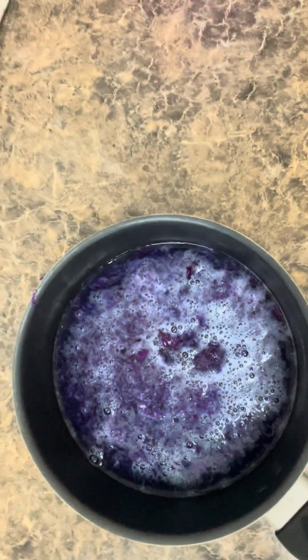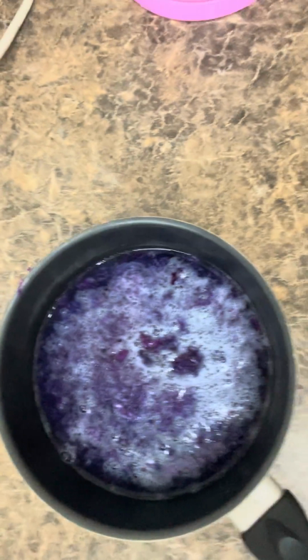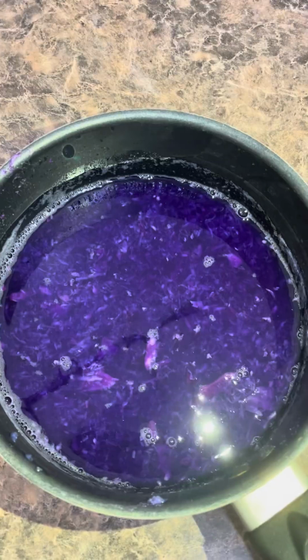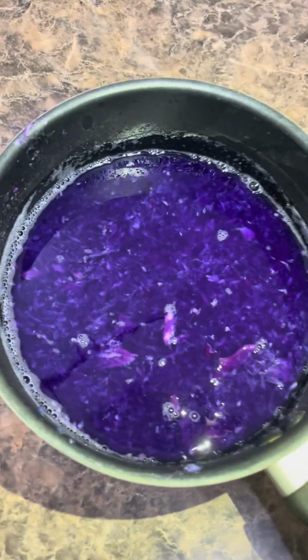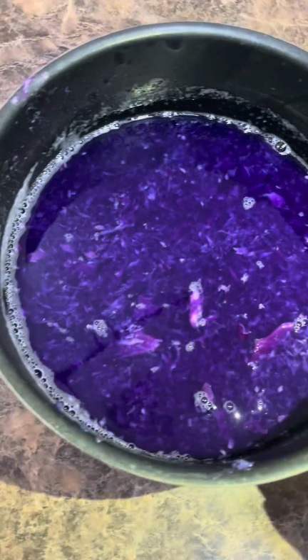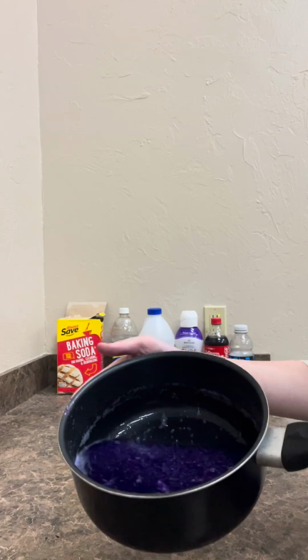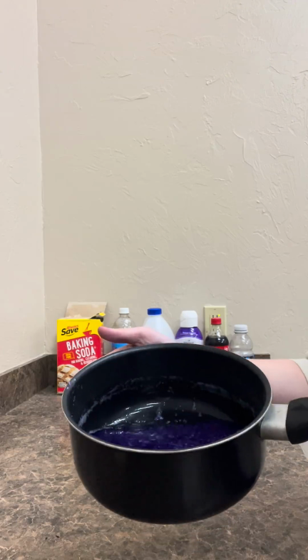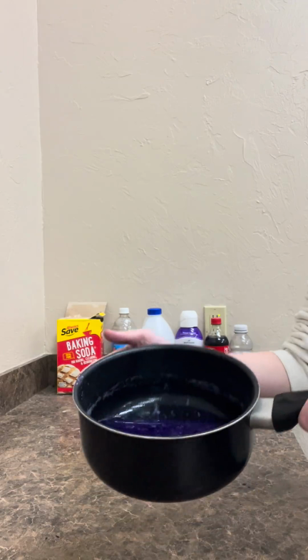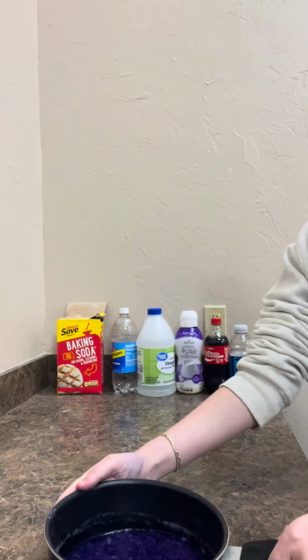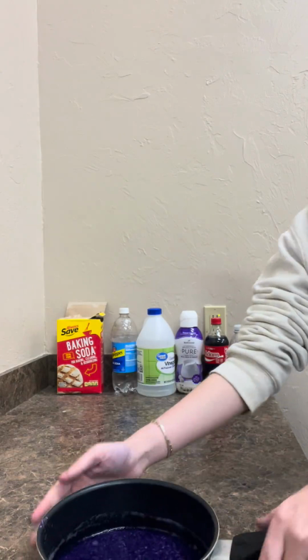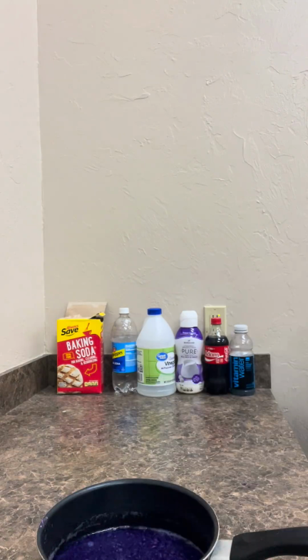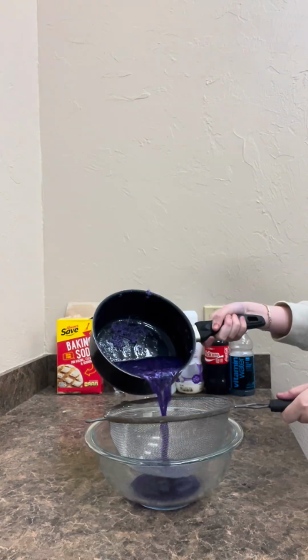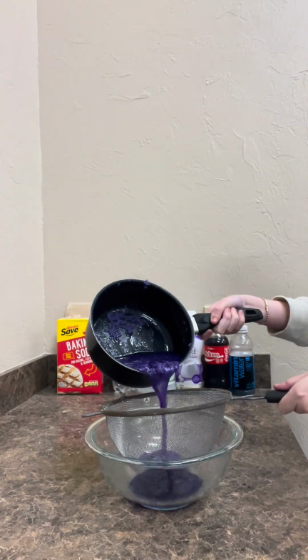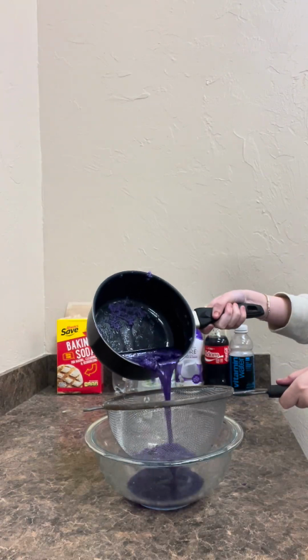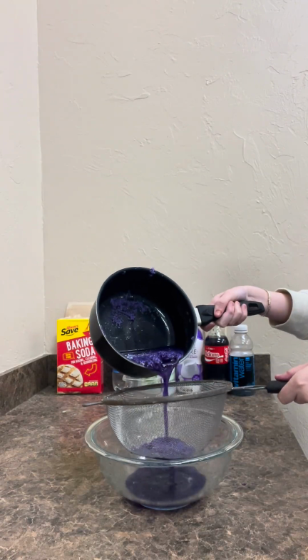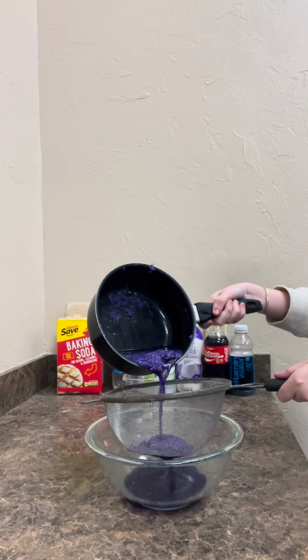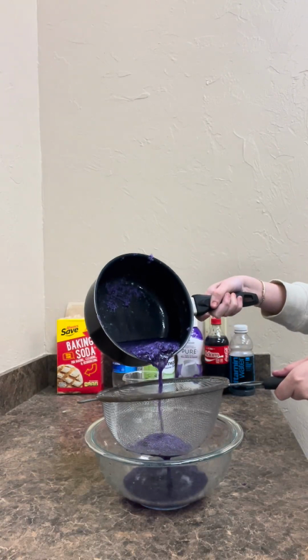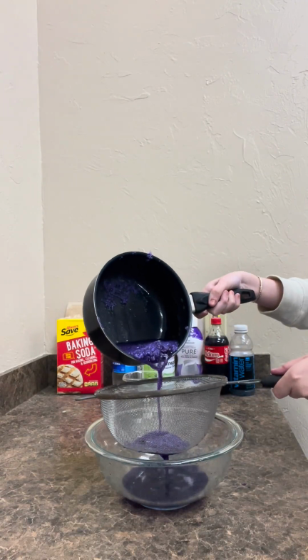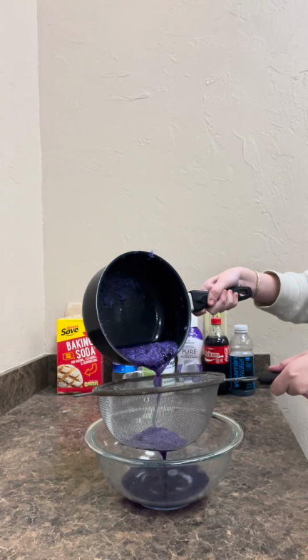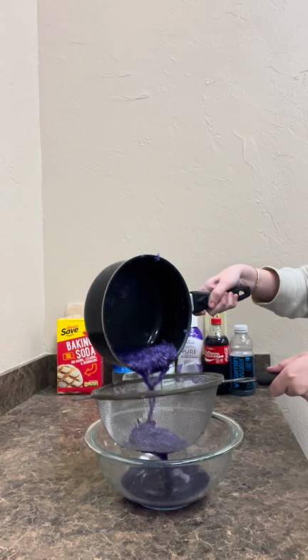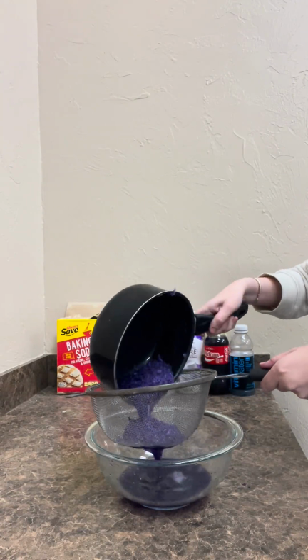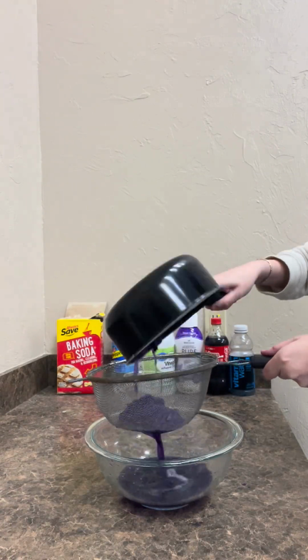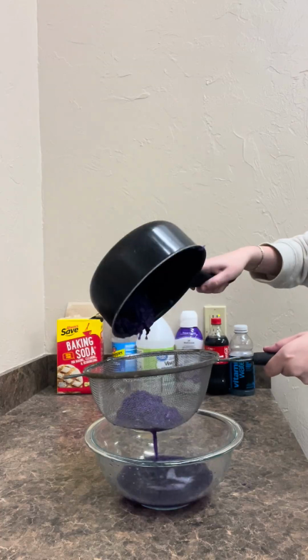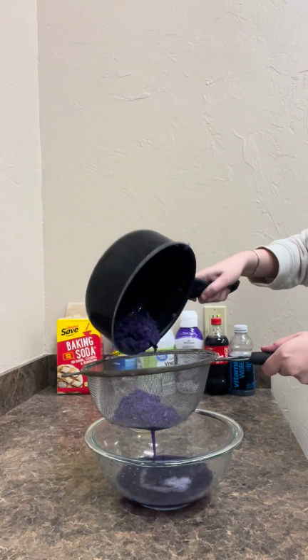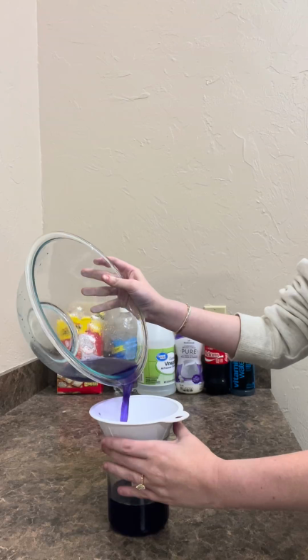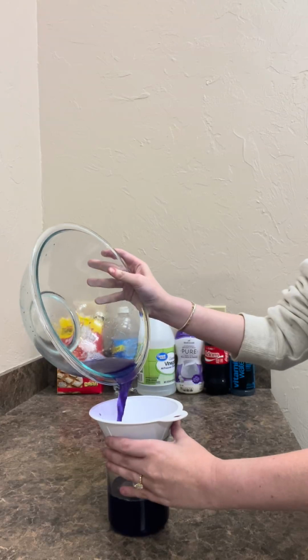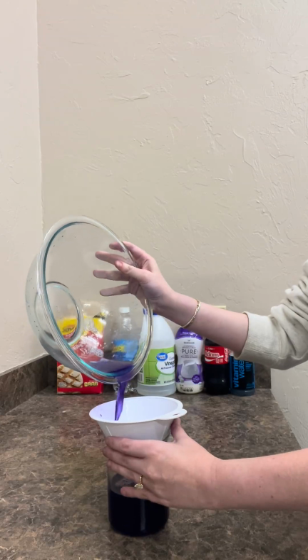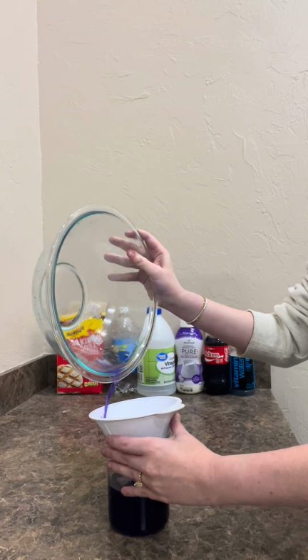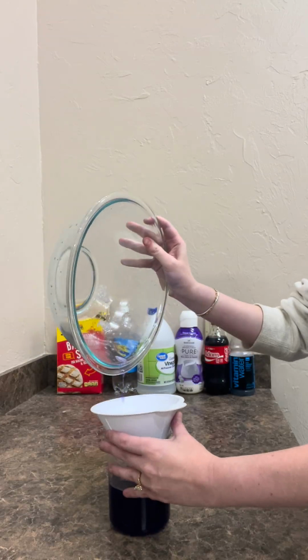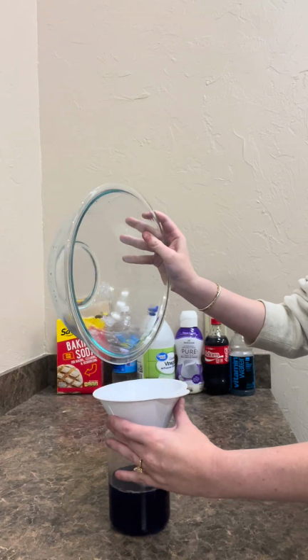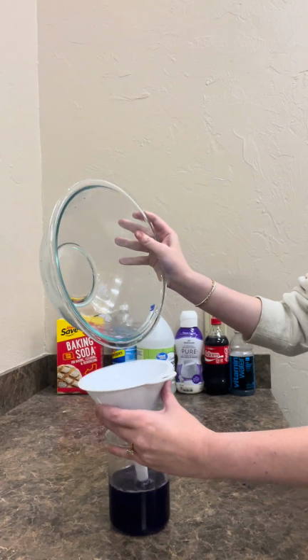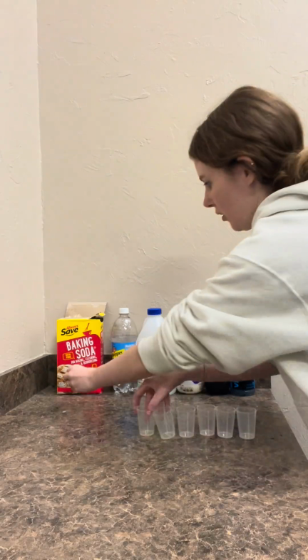It turns to this, and then you are going to pour that through the sieve to get out all that pulp so you are just left with this lovely purplish liquid.